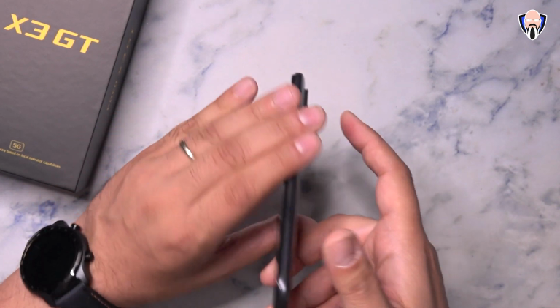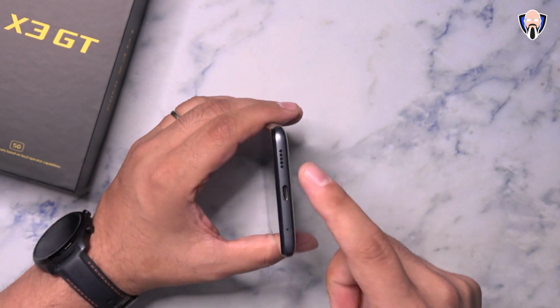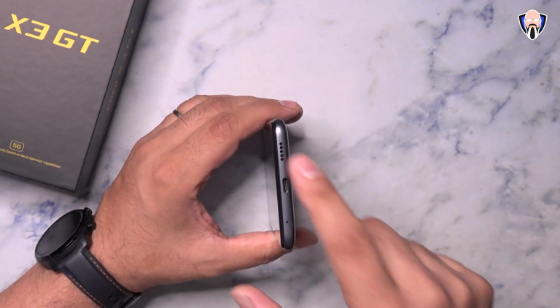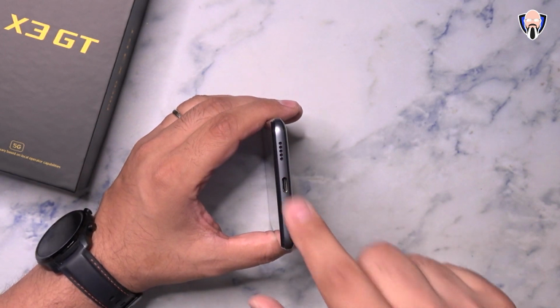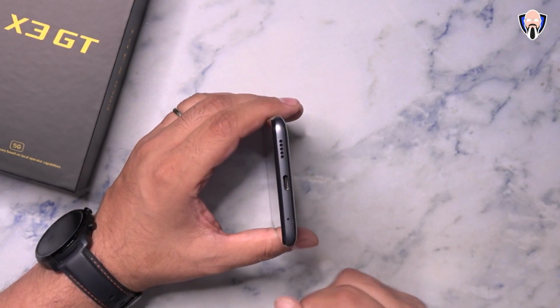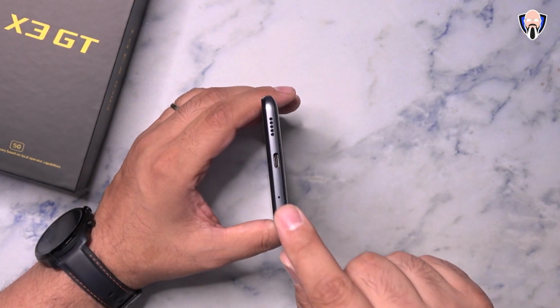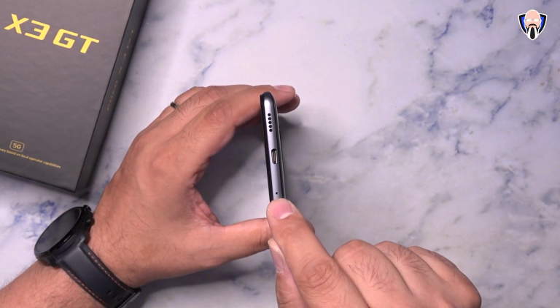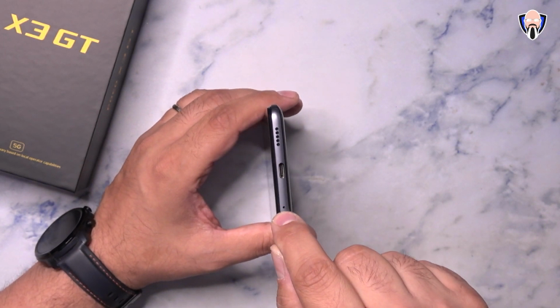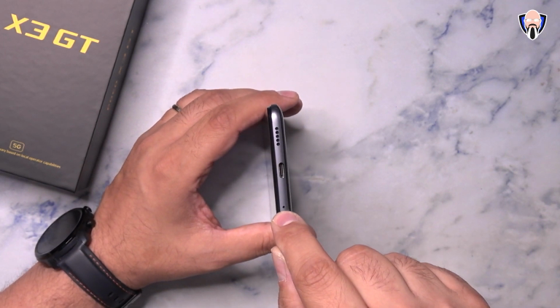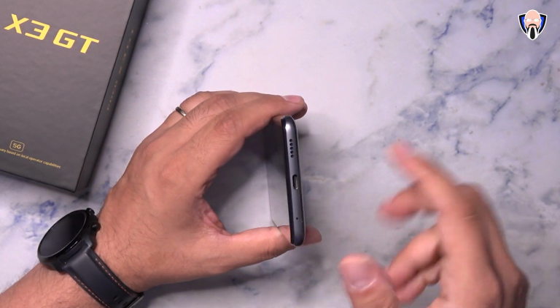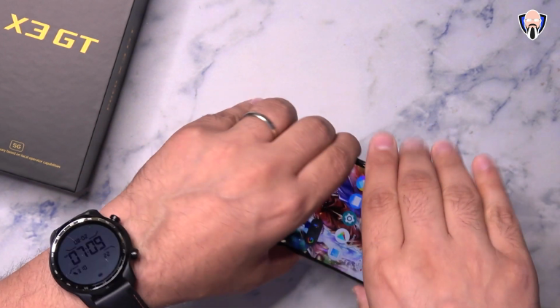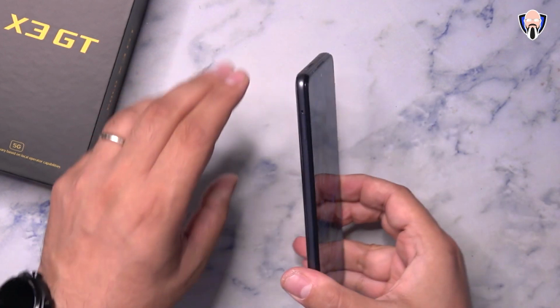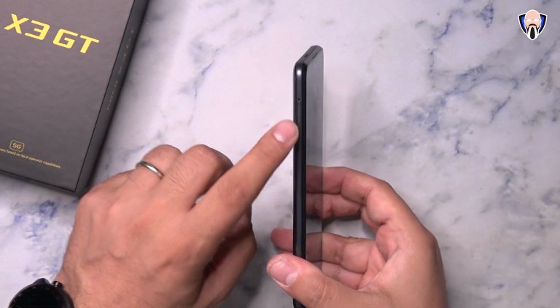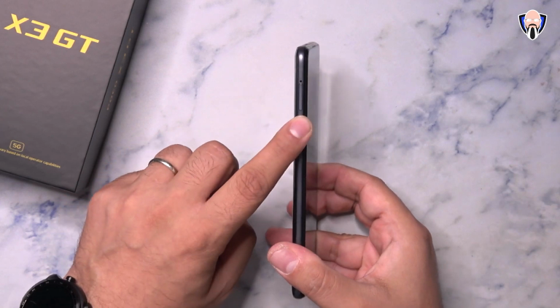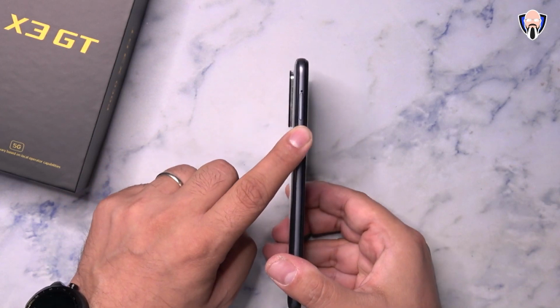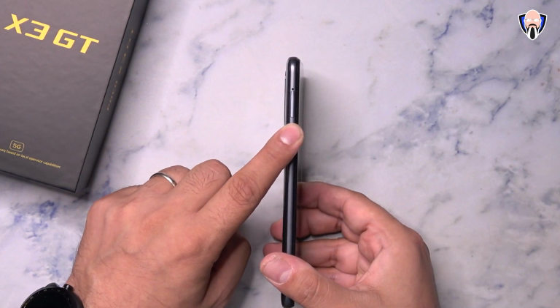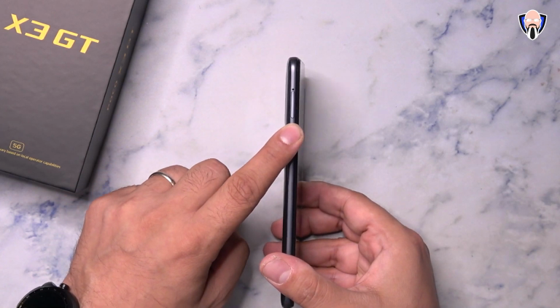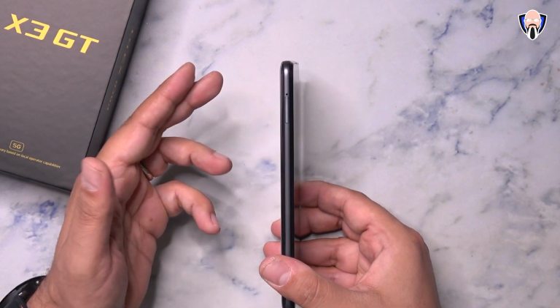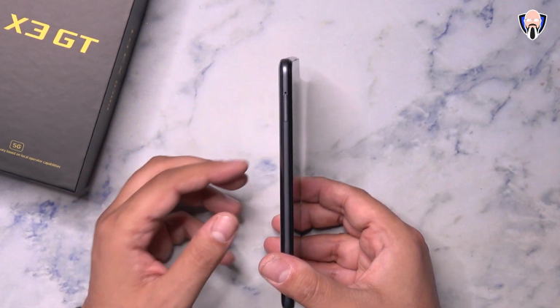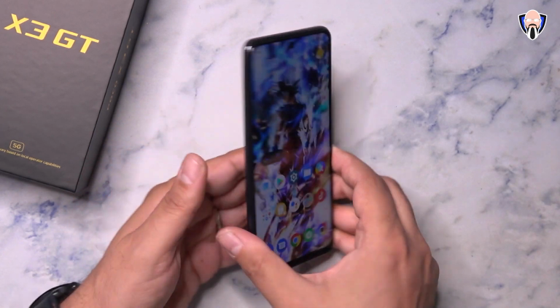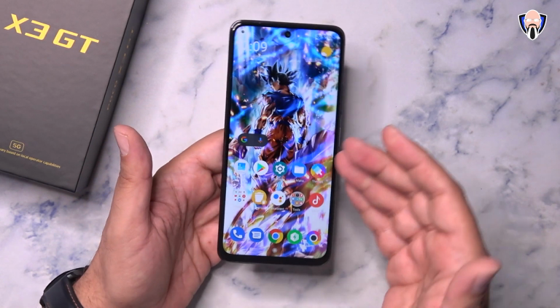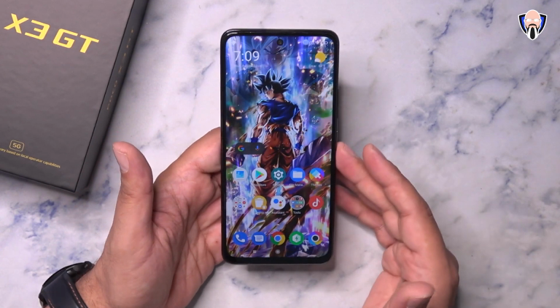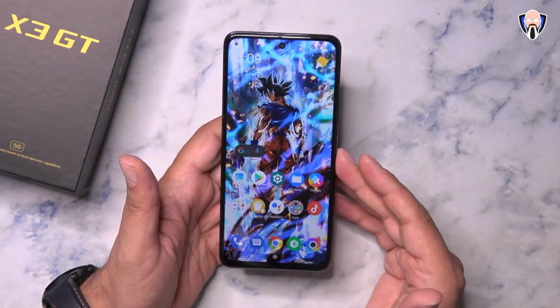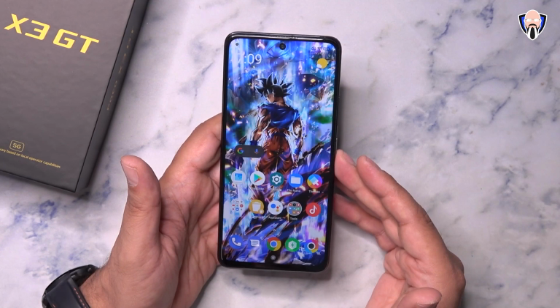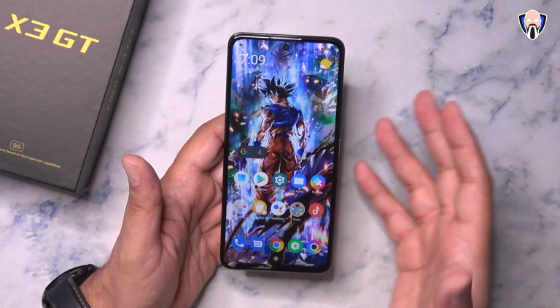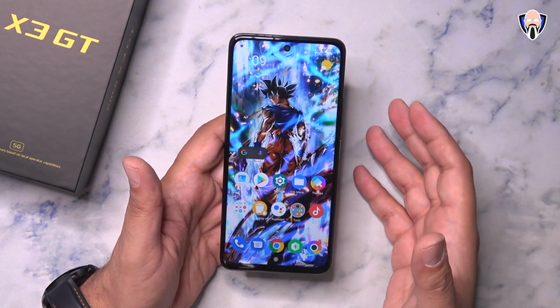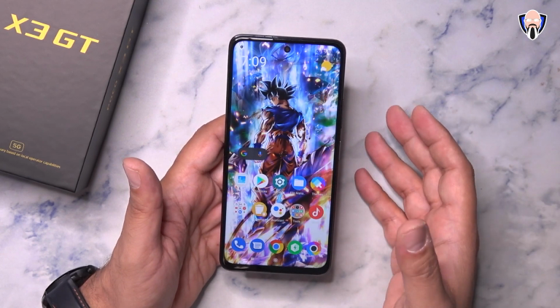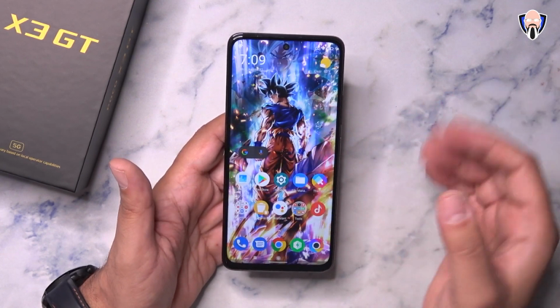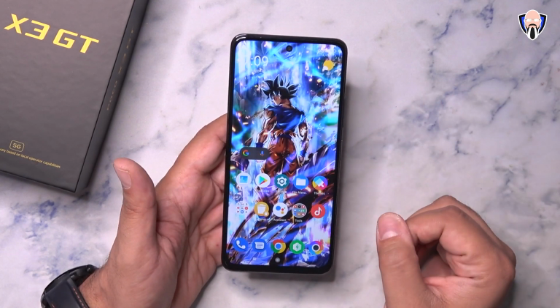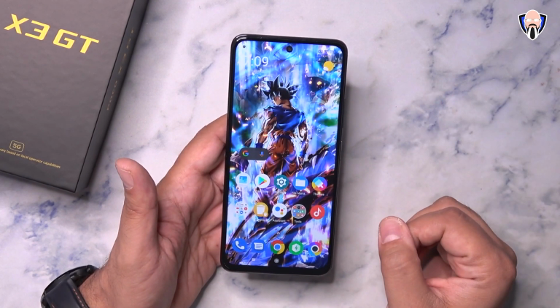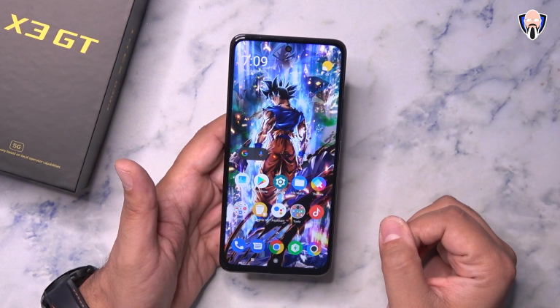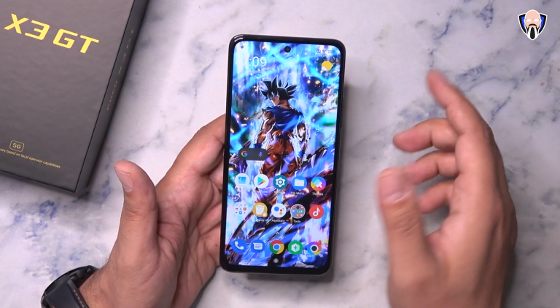On the bottom we have the bottom-firing speaker, USB-C, and a secondary microphone. On the left side, there's the SIM tray supporting two SIM cards with 5G — the MediaTek Dimensity 1100 is what powers the entire system and gives us that 5G capability.